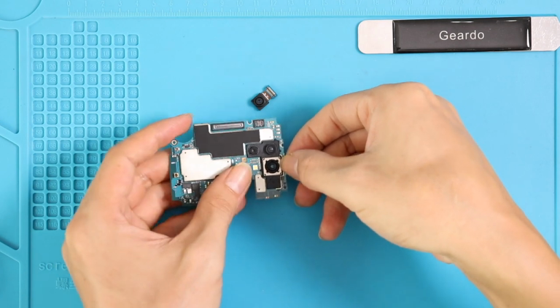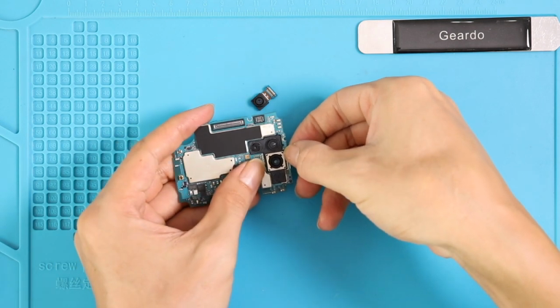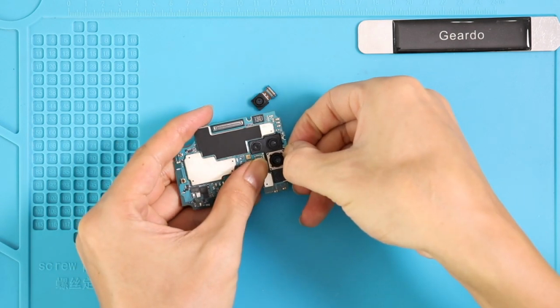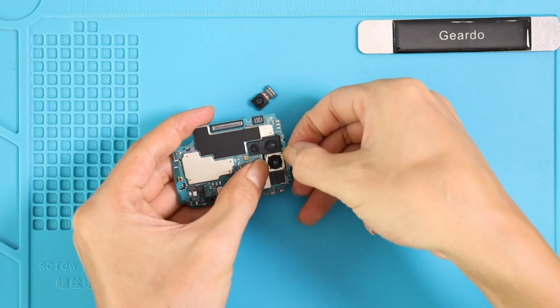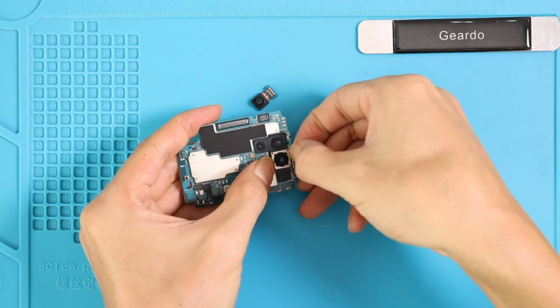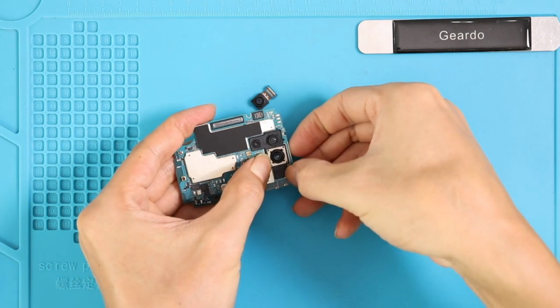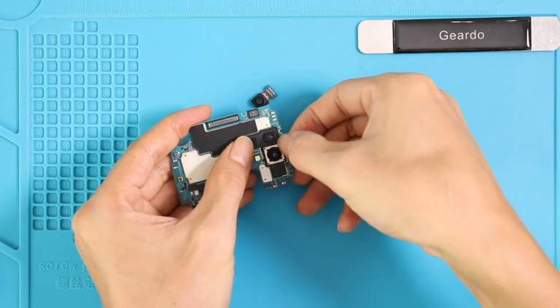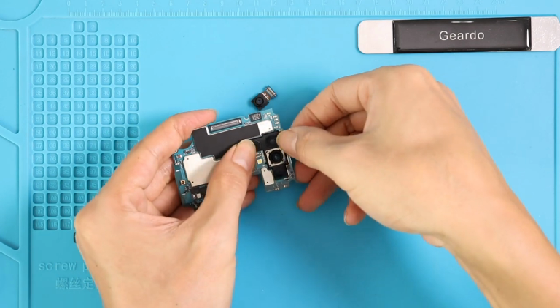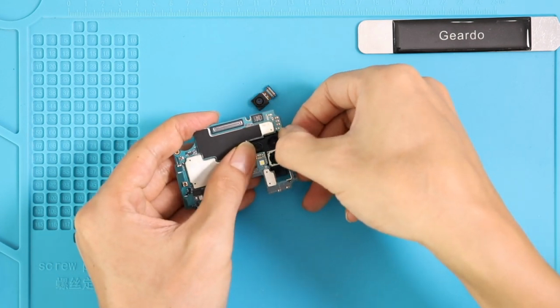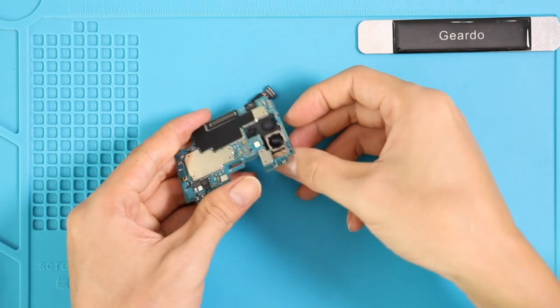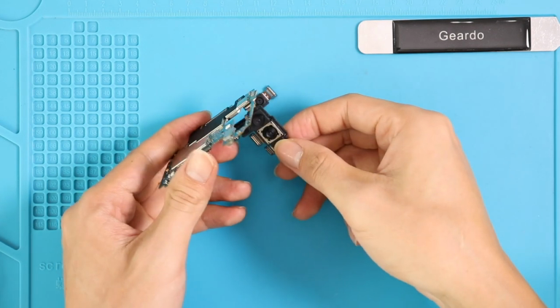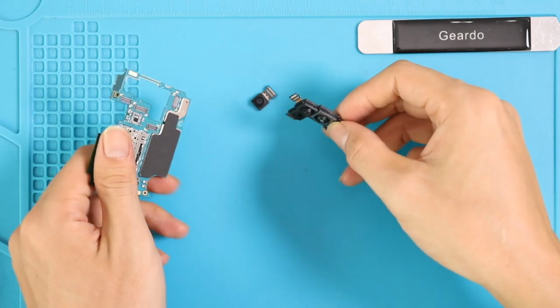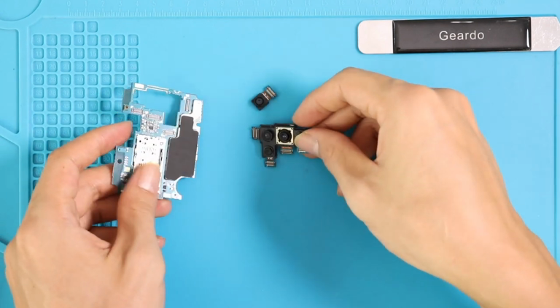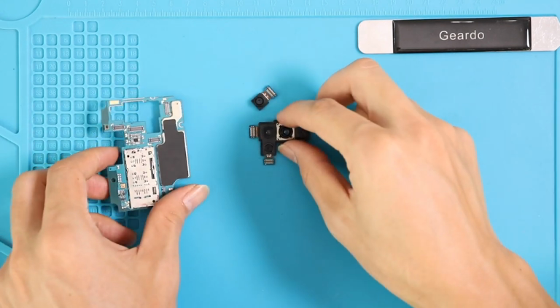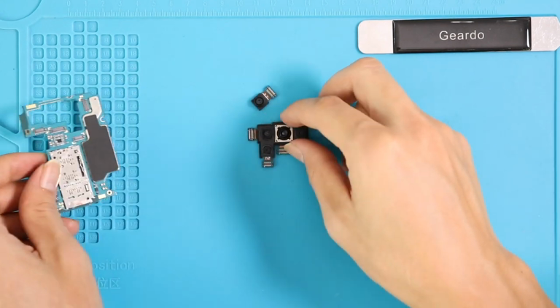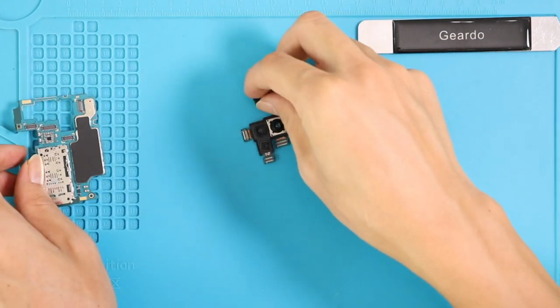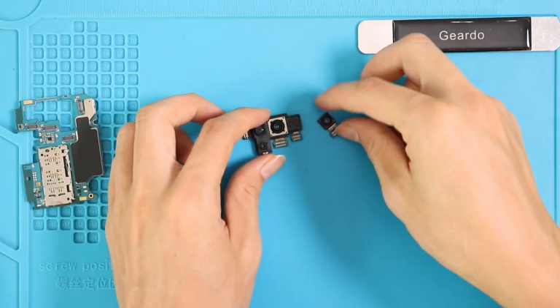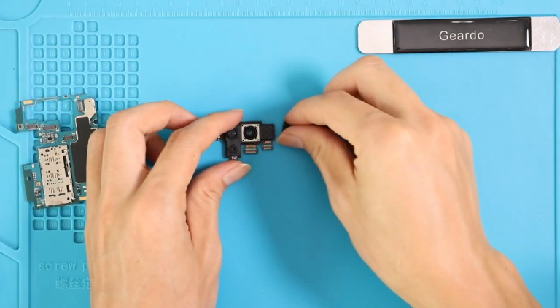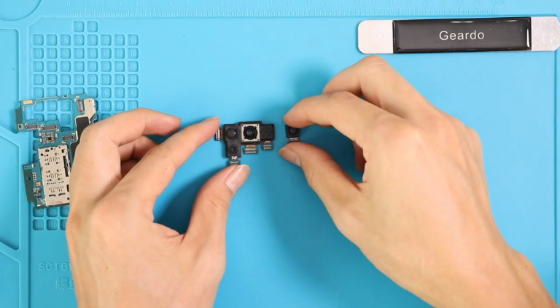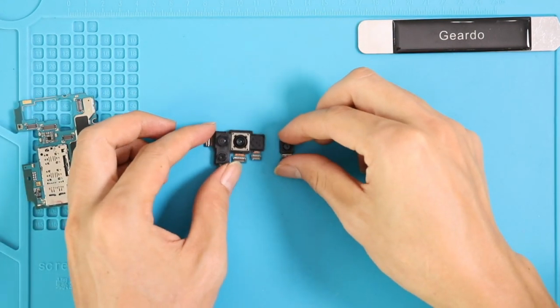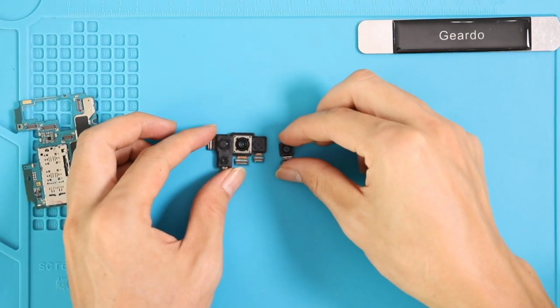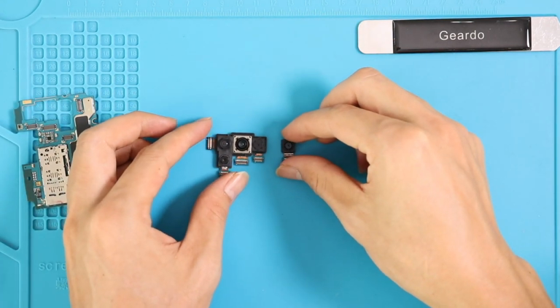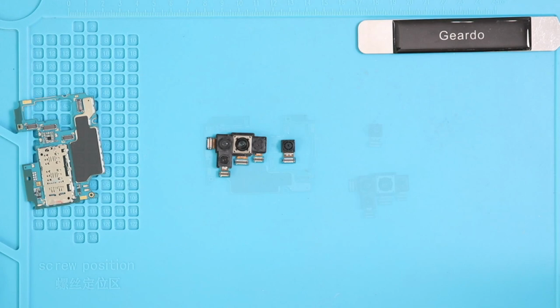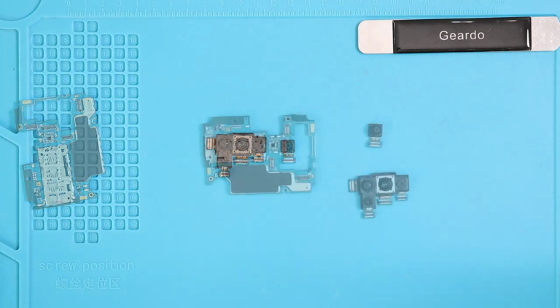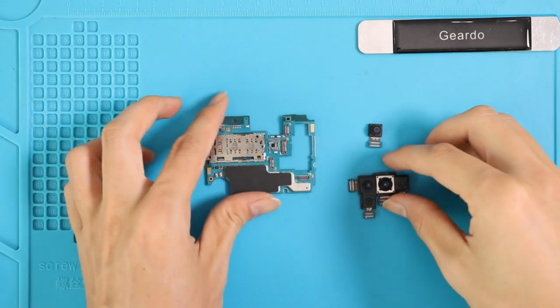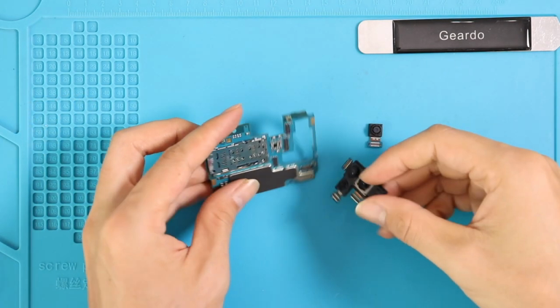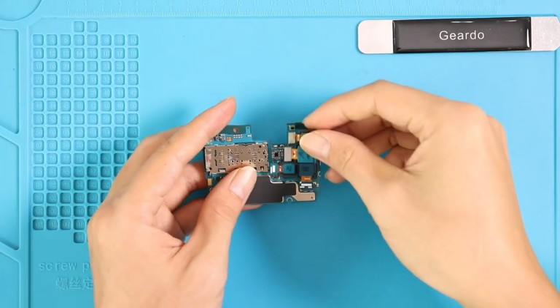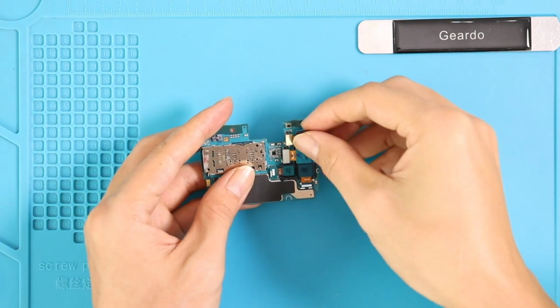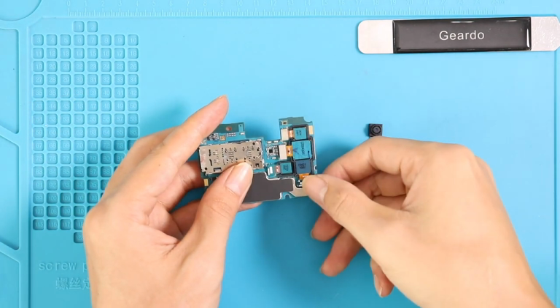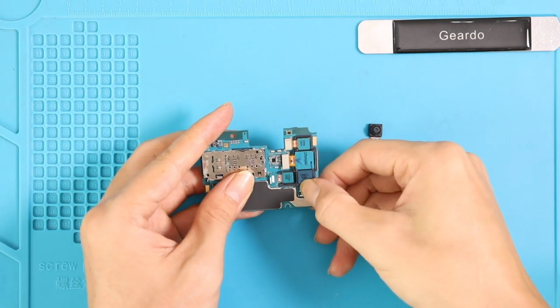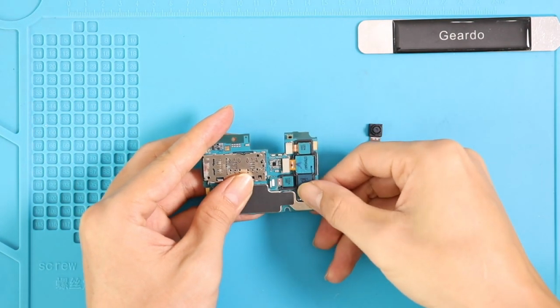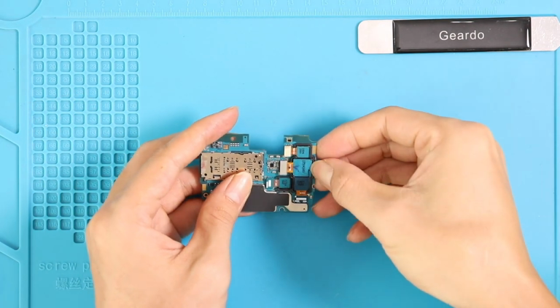Unfortunately, these four cameras cannot be replaced individually. It comes as one unit. Replace with the required new camera and move the logic board back to the phone.